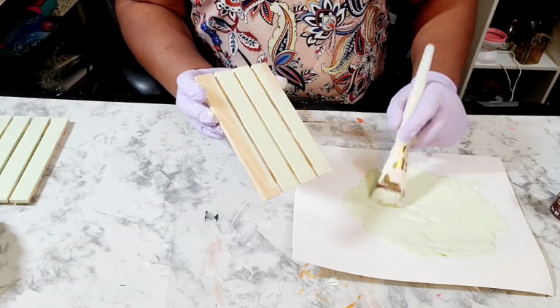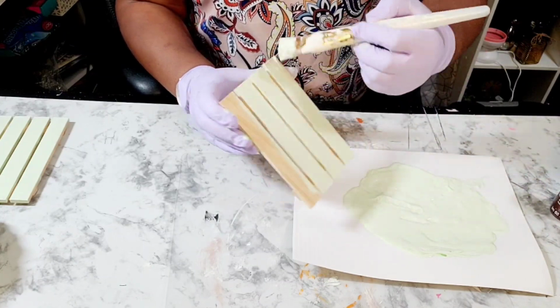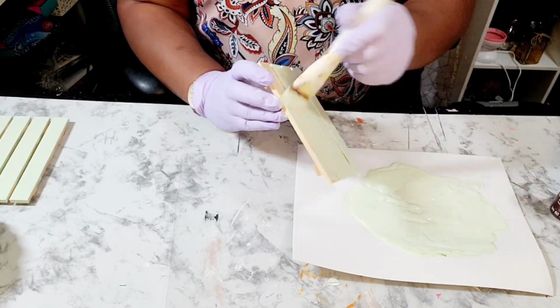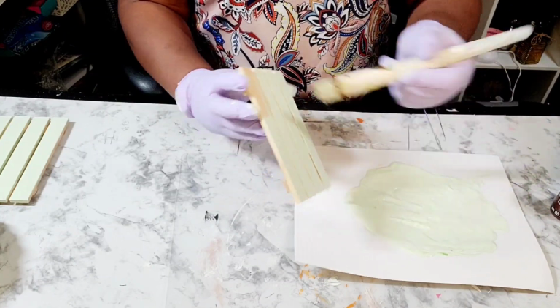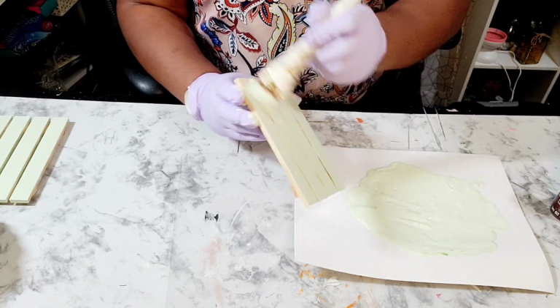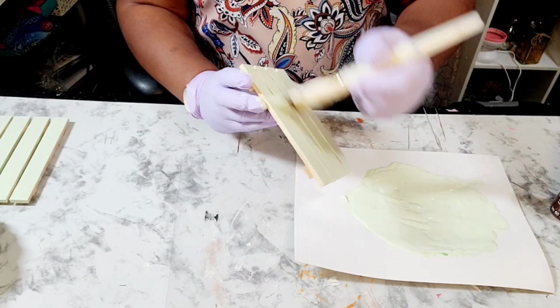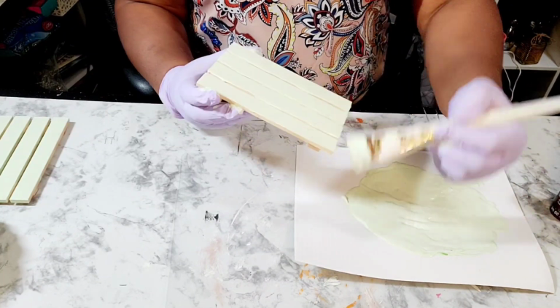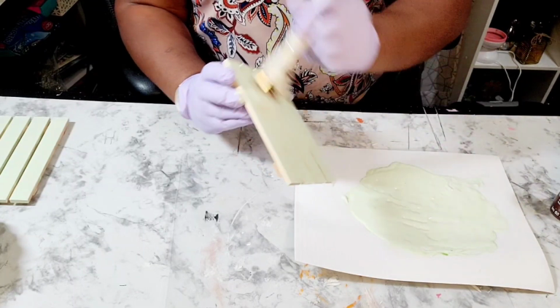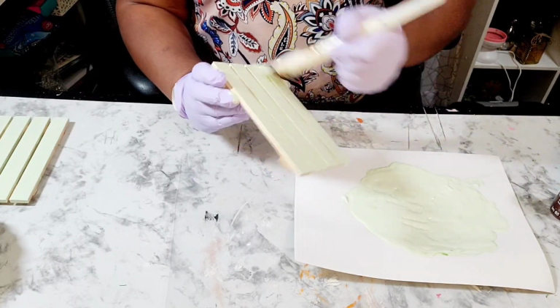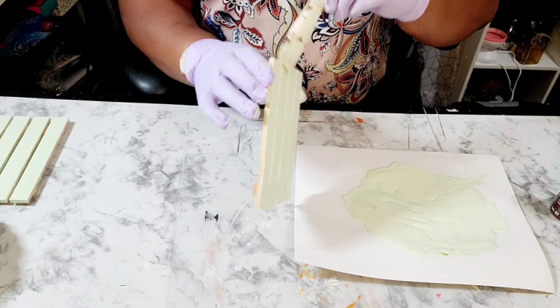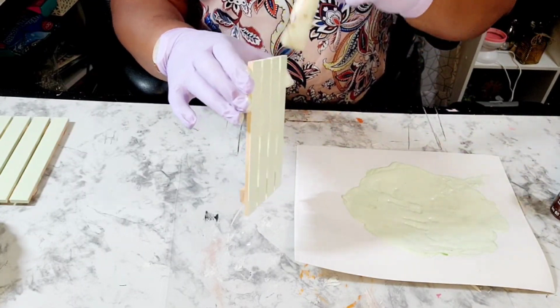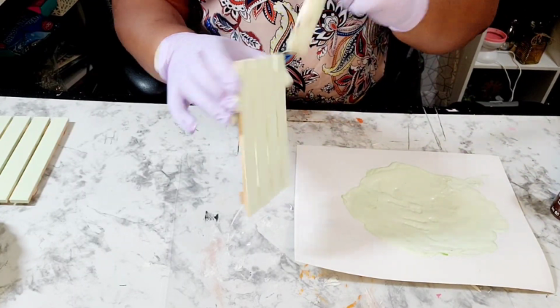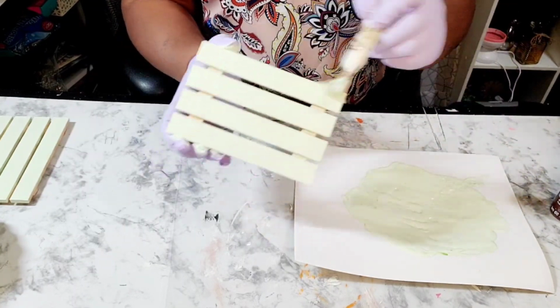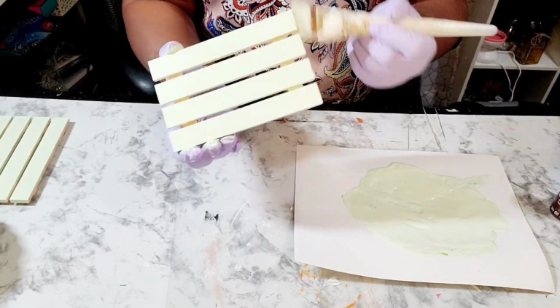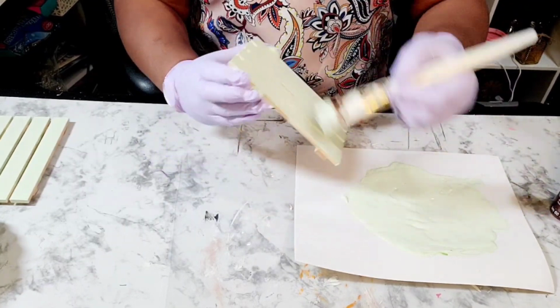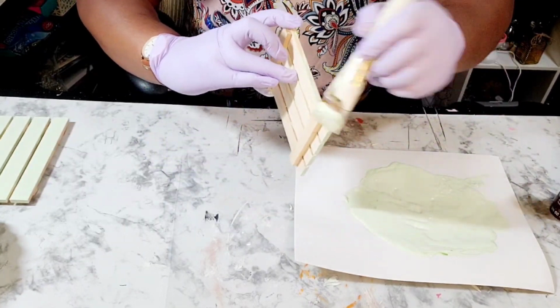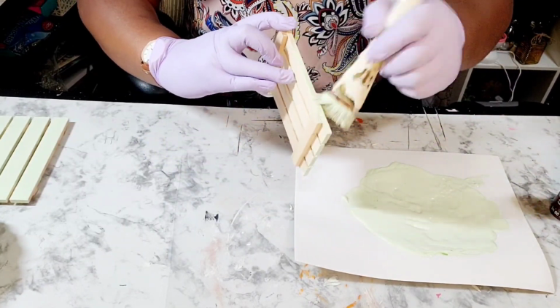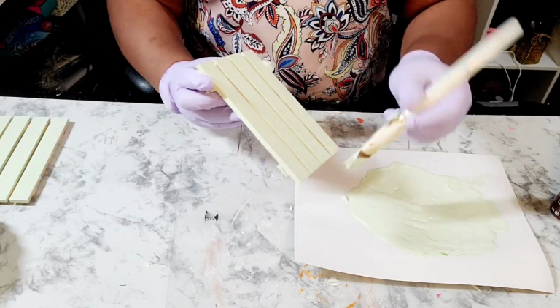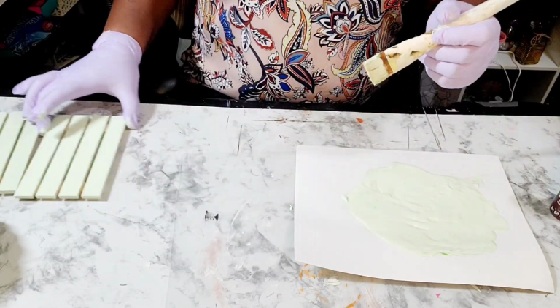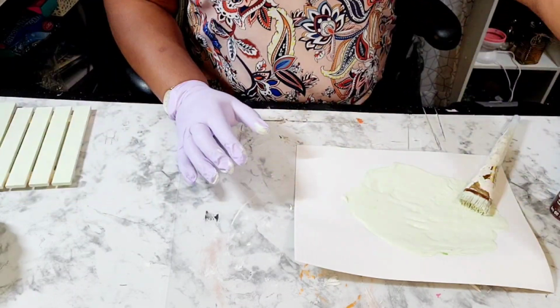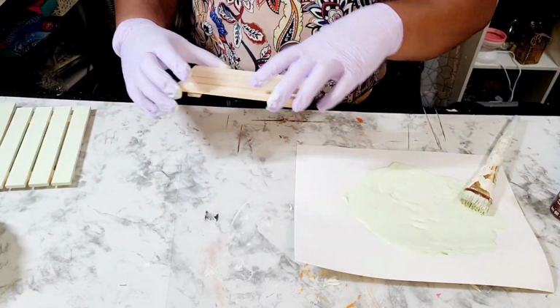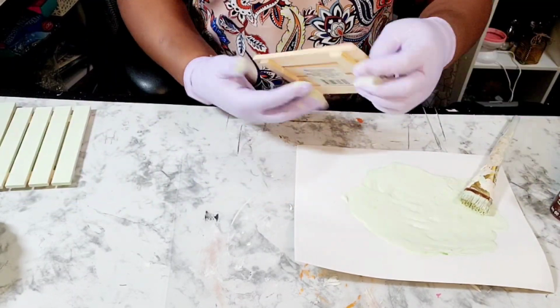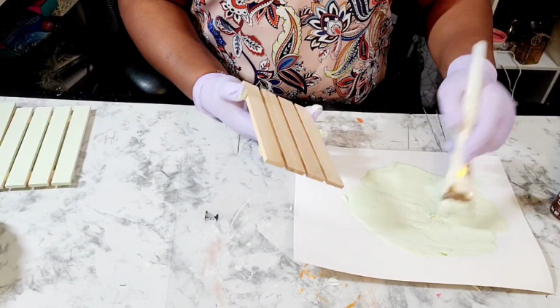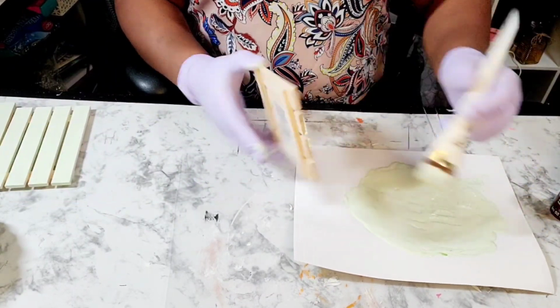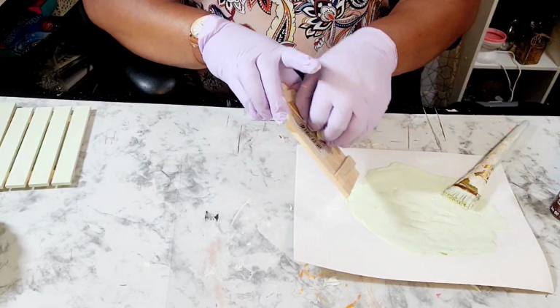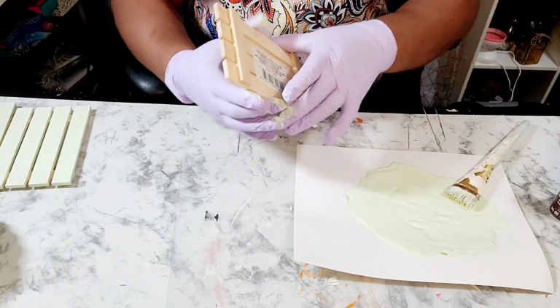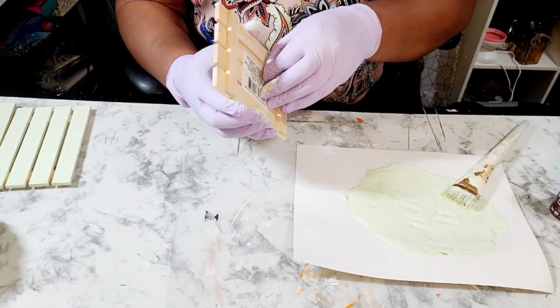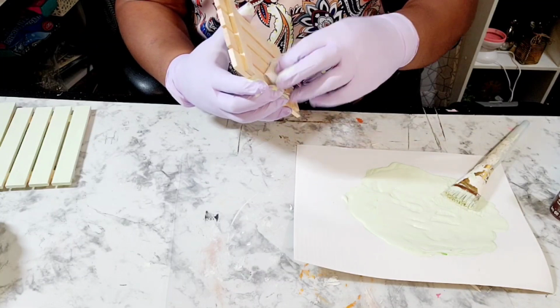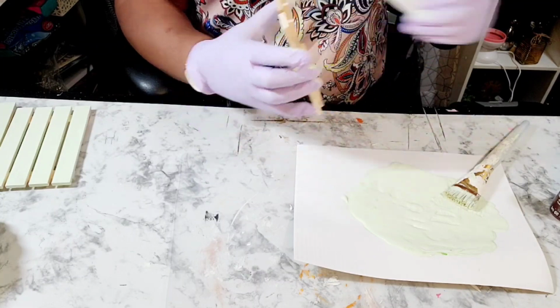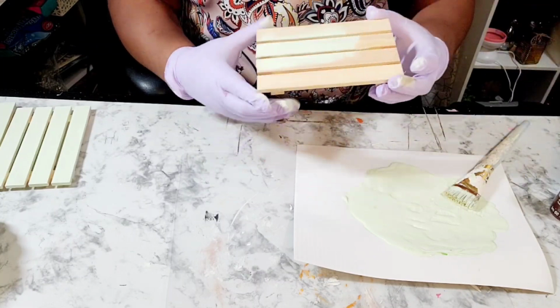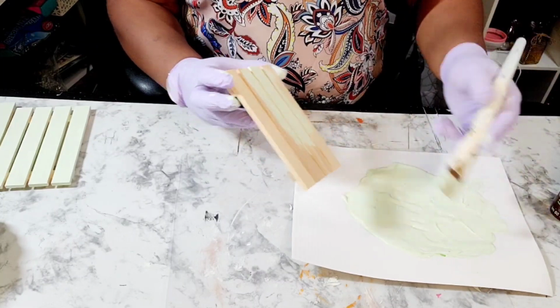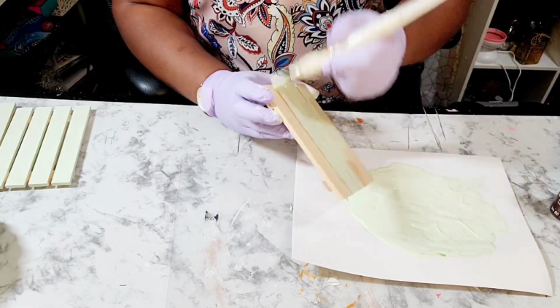We are going to make a wooden fall pumpkin planter using these palettes, and we will be making this into a picture frame as well.